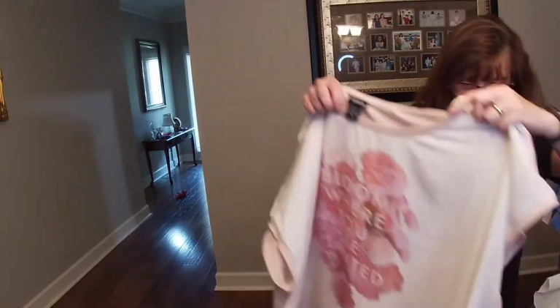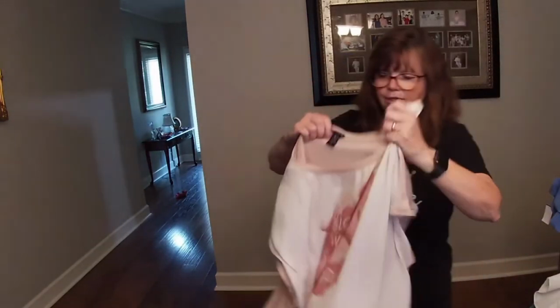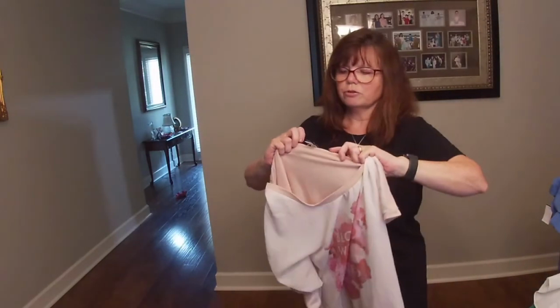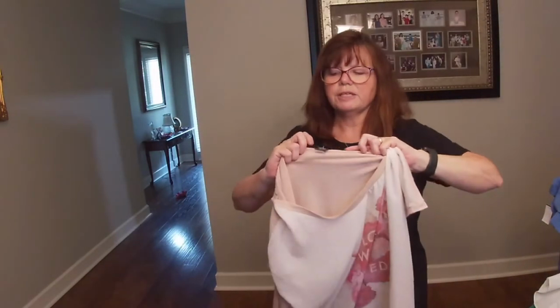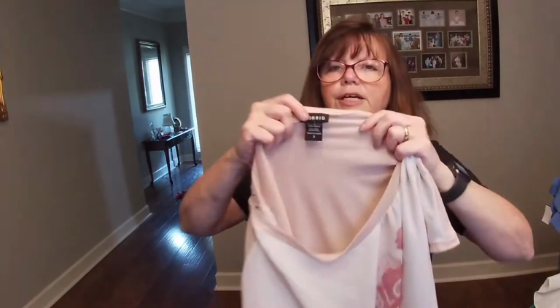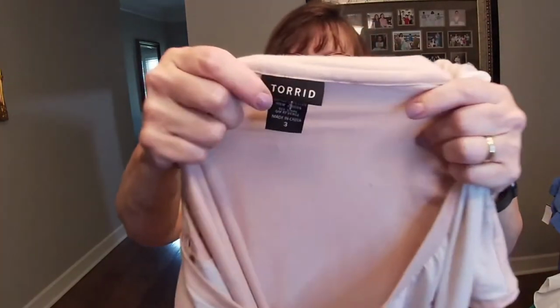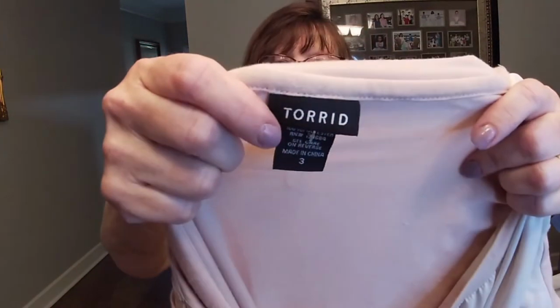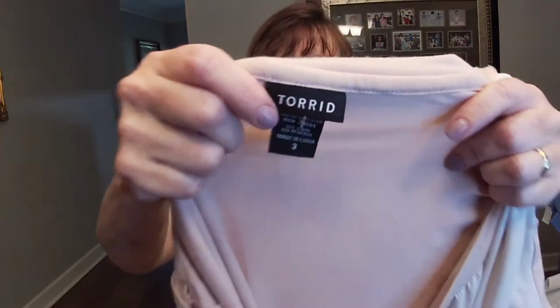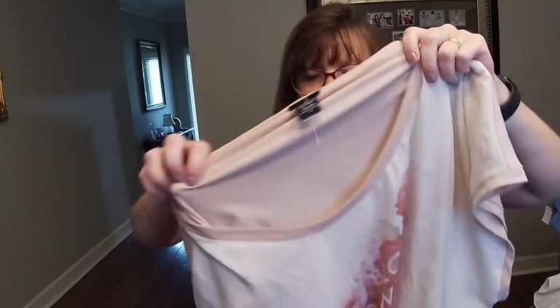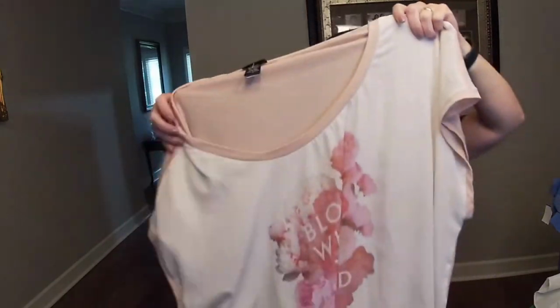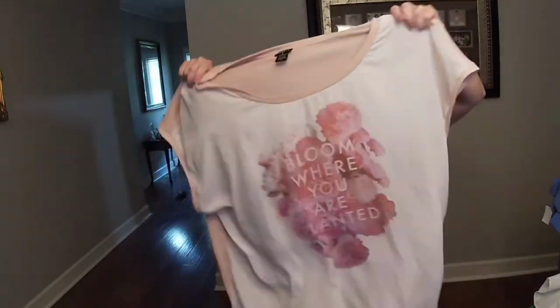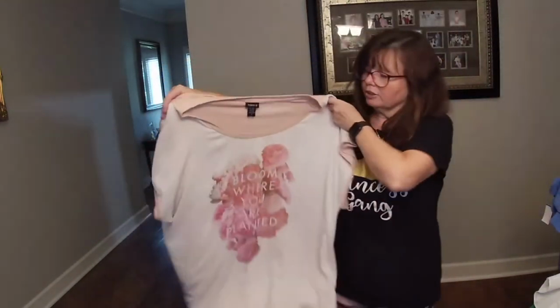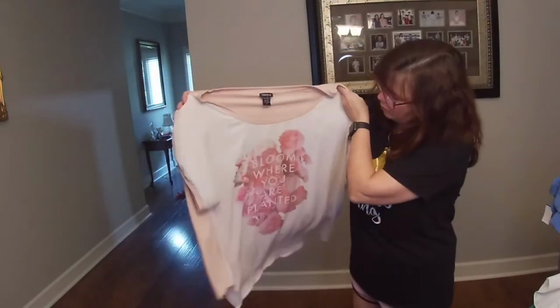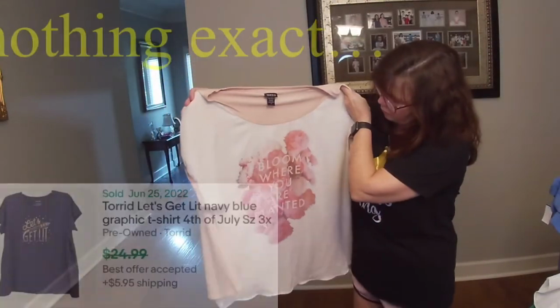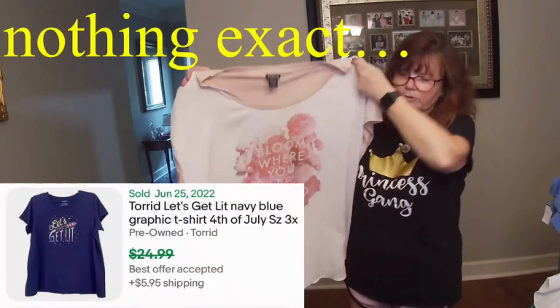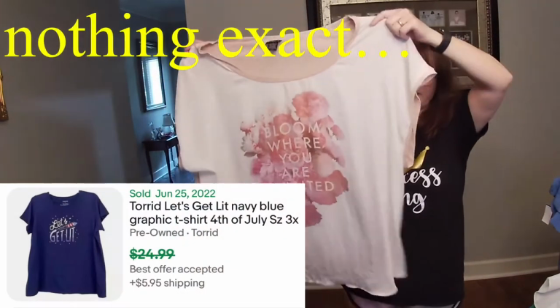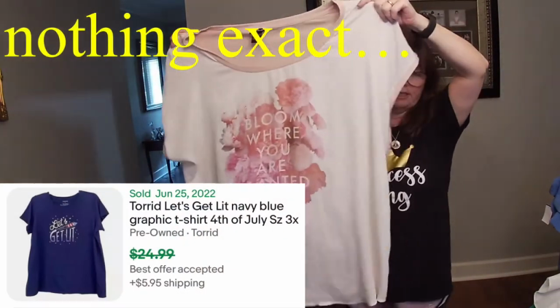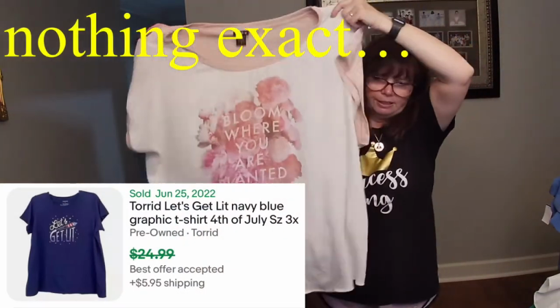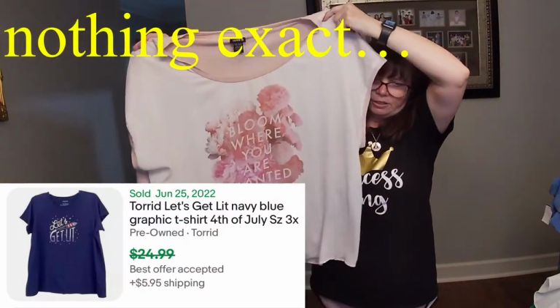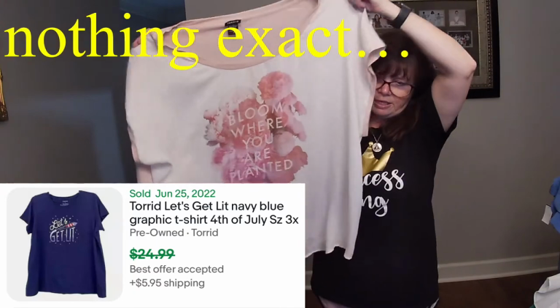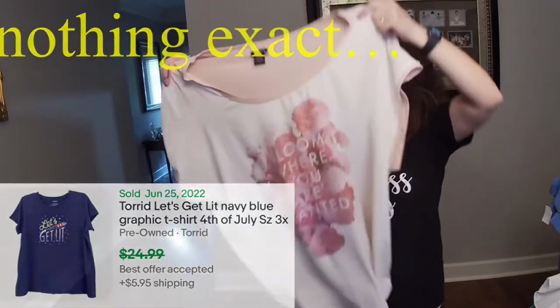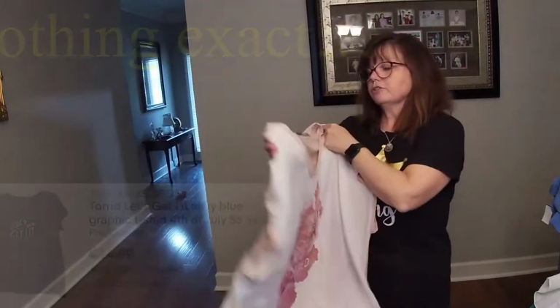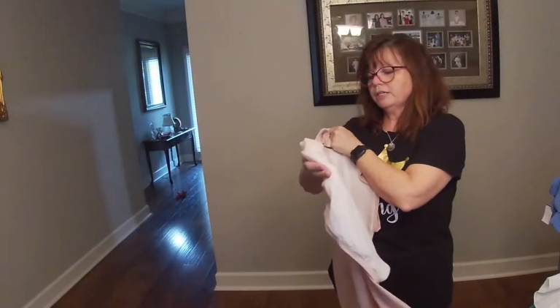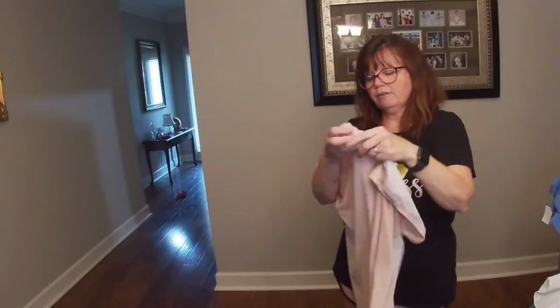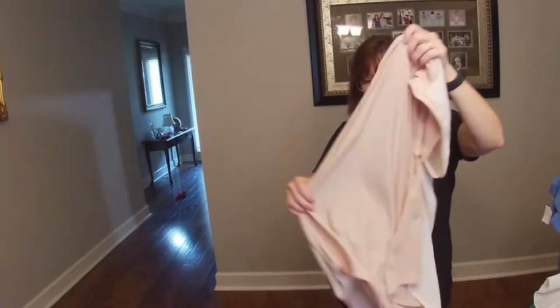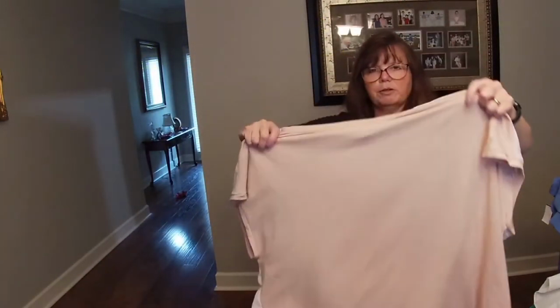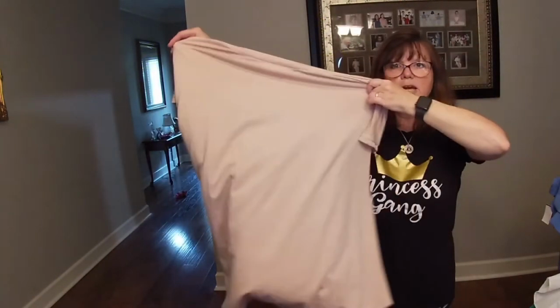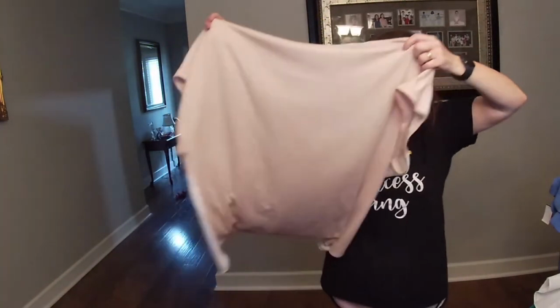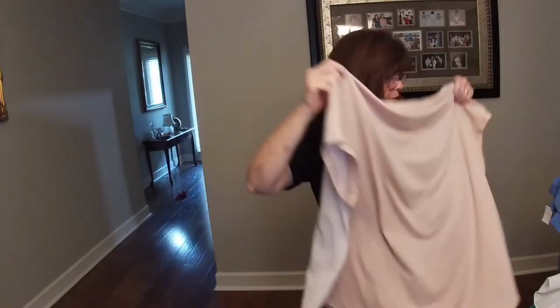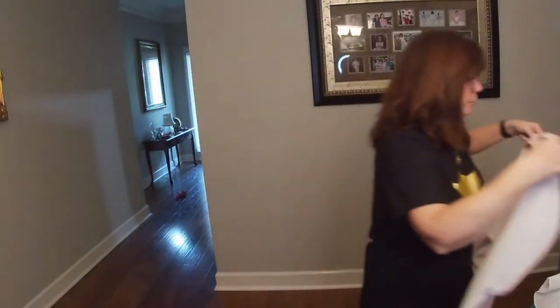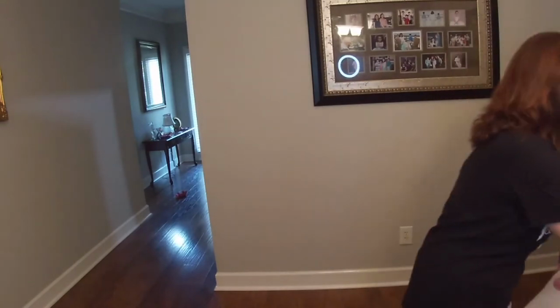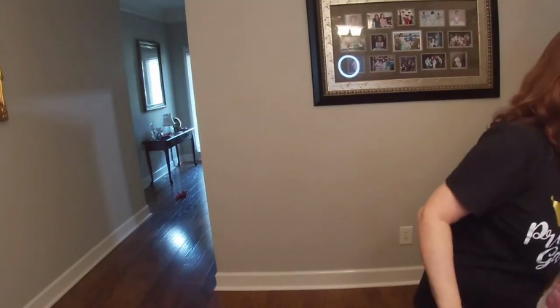Another Torrid piece. This is a size 3 — really cute, bloom-where-you-are-planted, just a nice flowy little tunic. Karen got this for $3 at her little honey-hole thrift store.